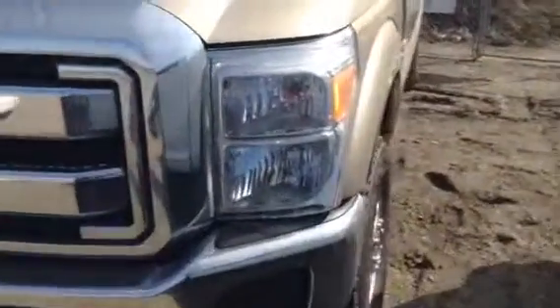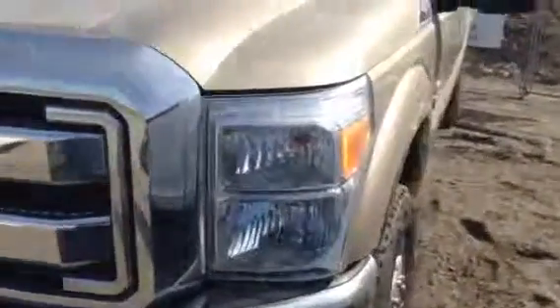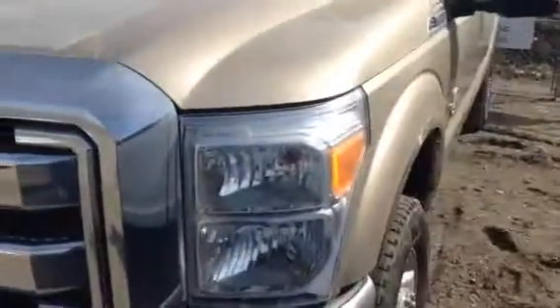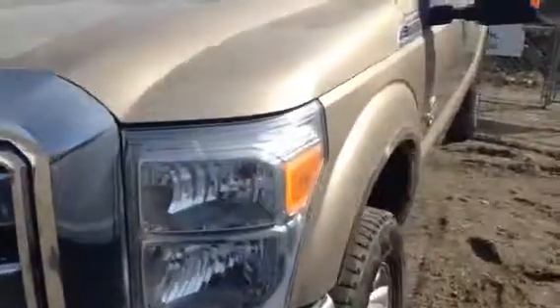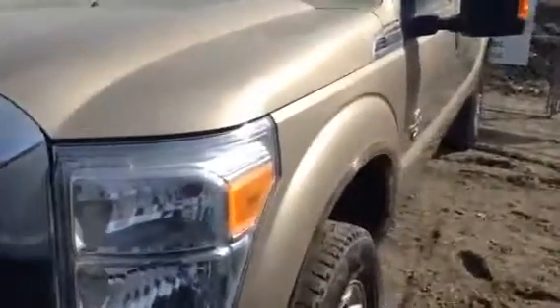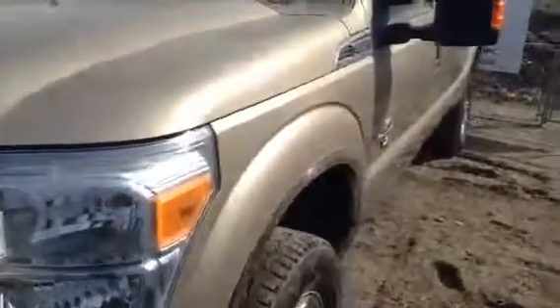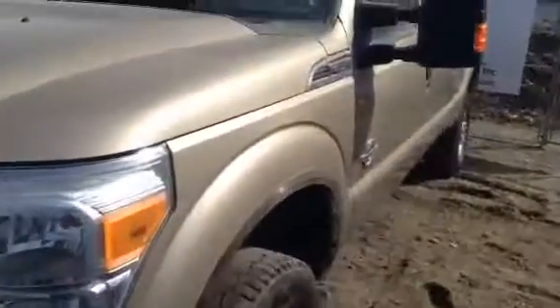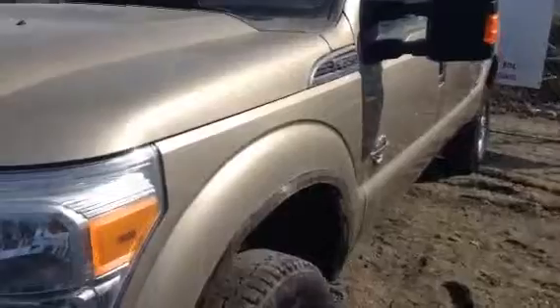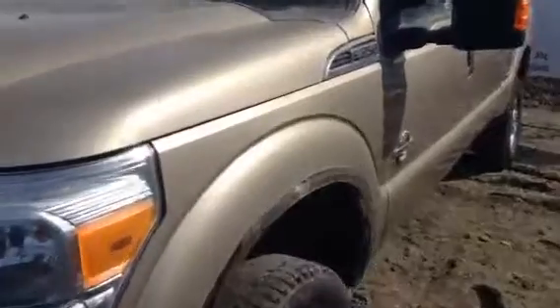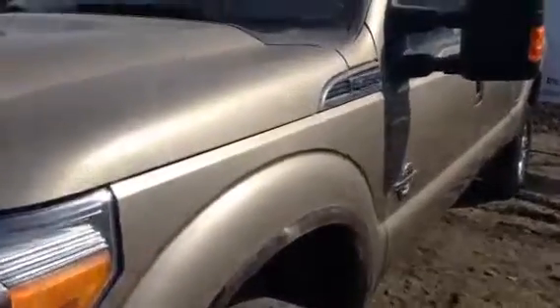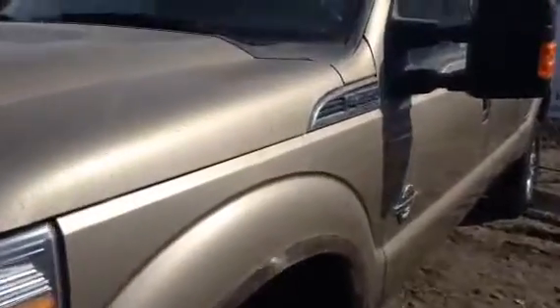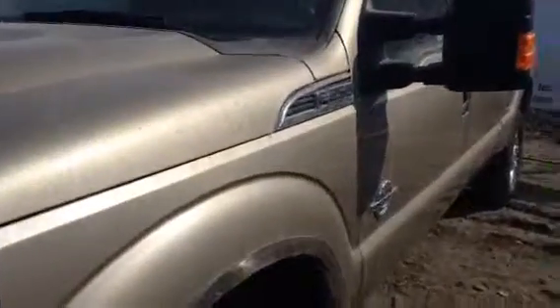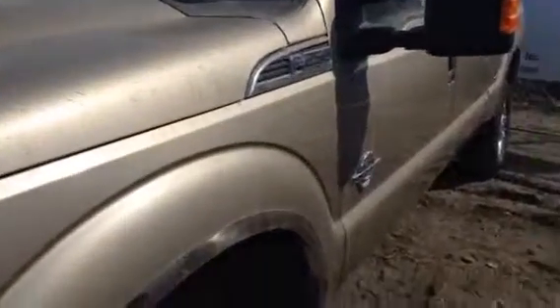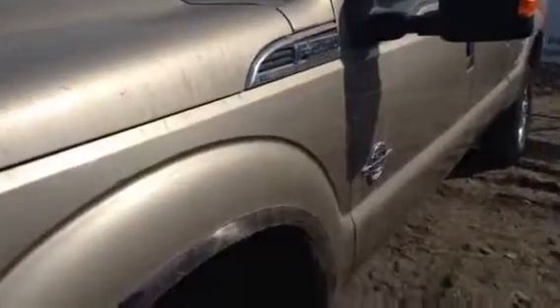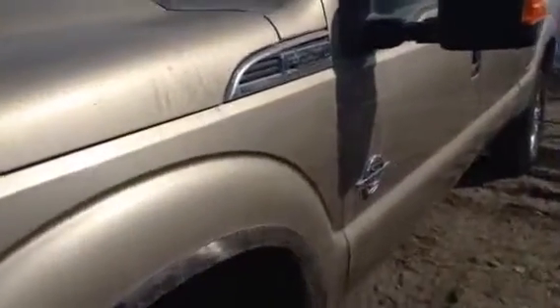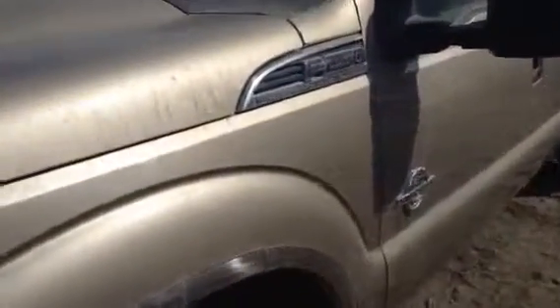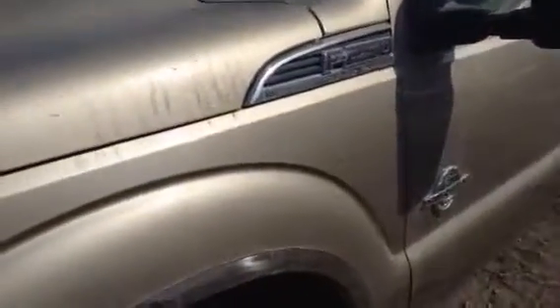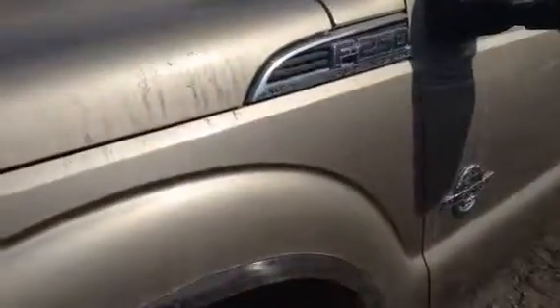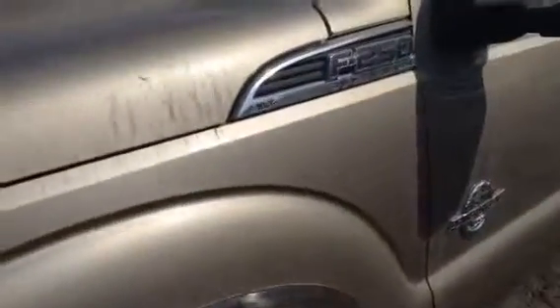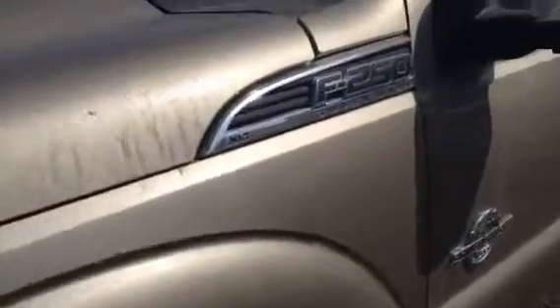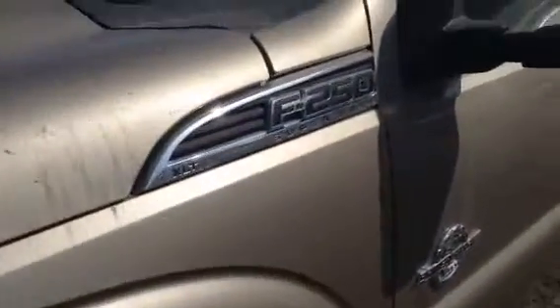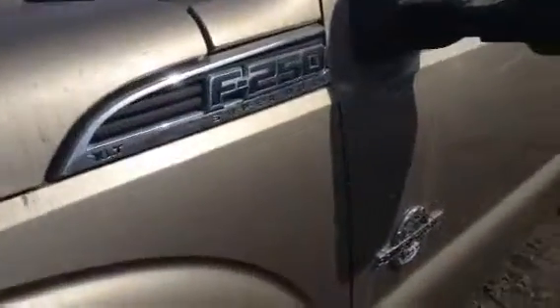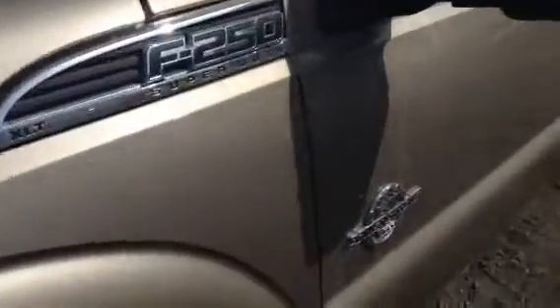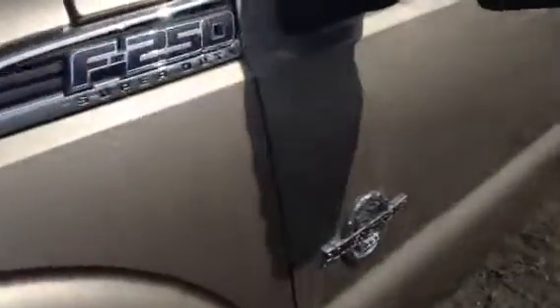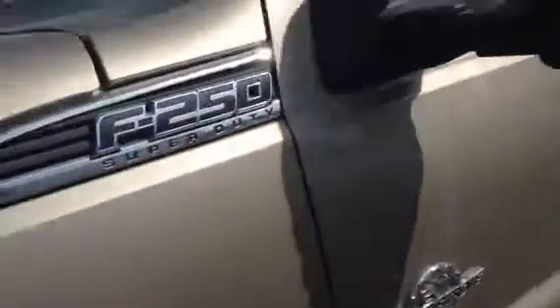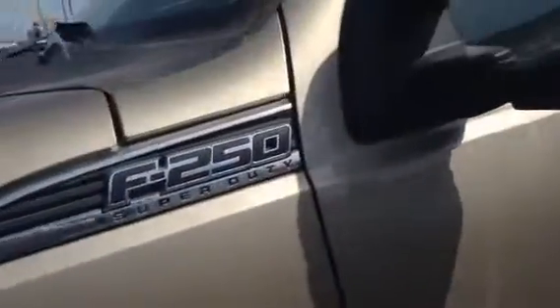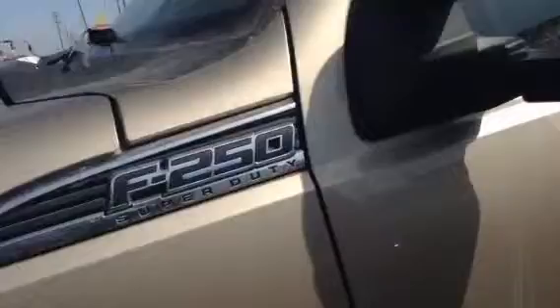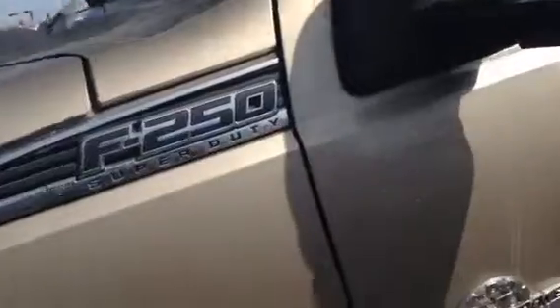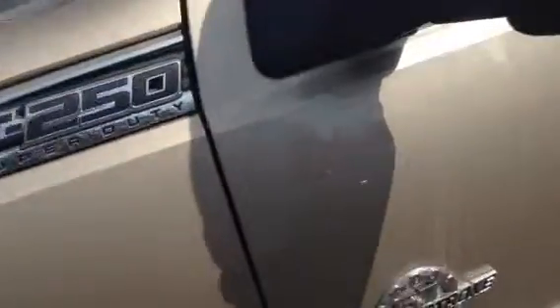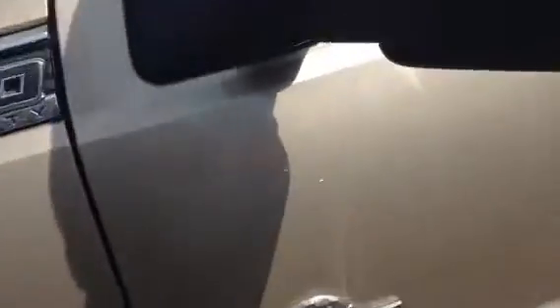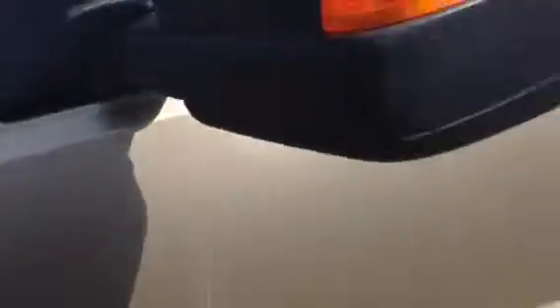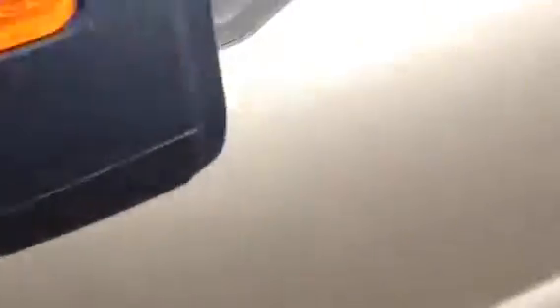This is the turbo diesel version, so it's got the 6.7 turbo diesel. Plenty of power, but at the same time not going to cost you an arm and a leg in fuel.